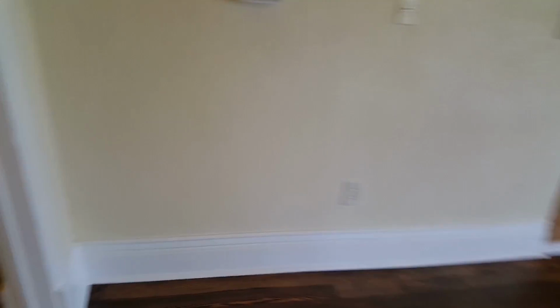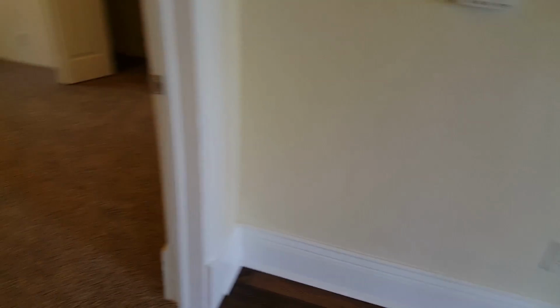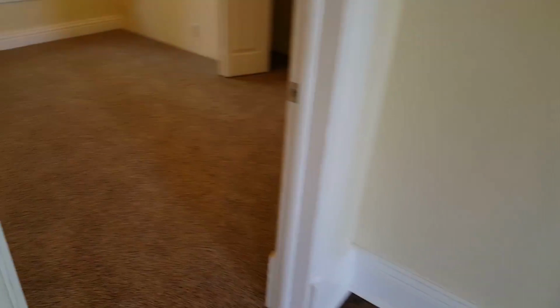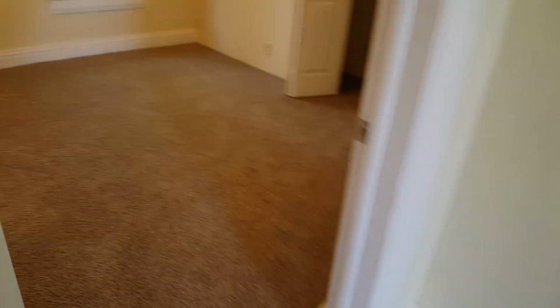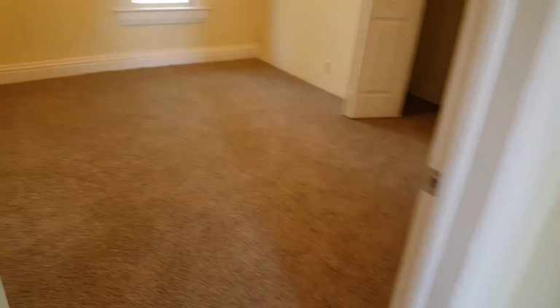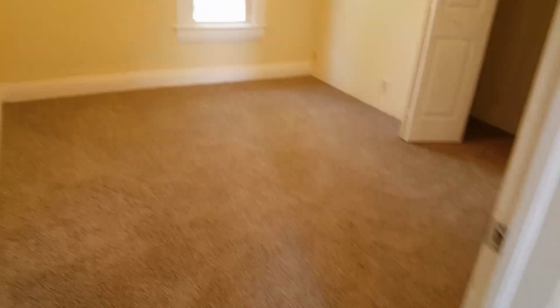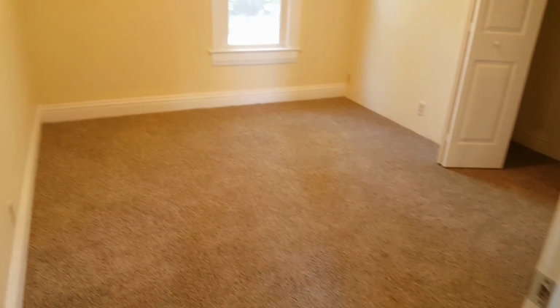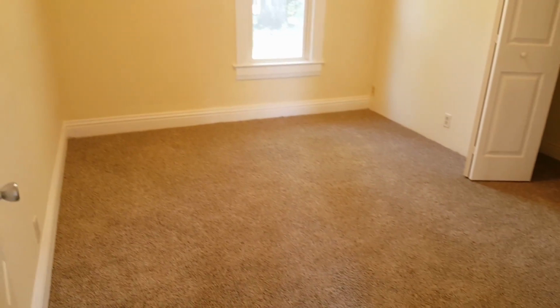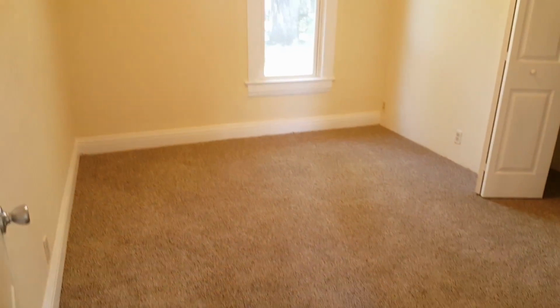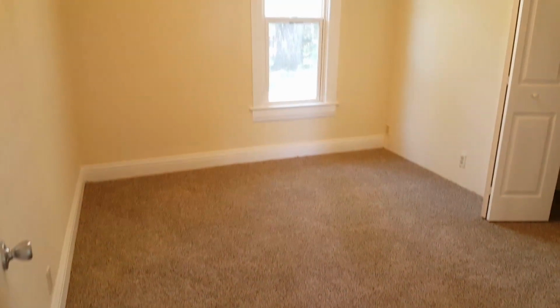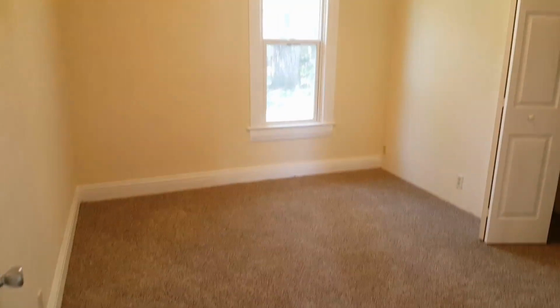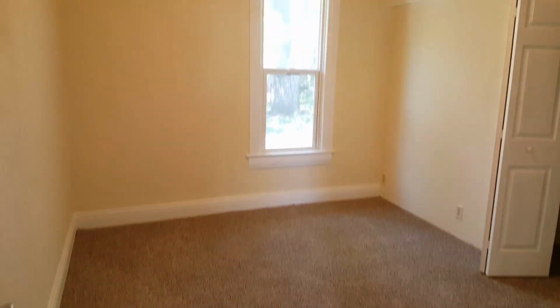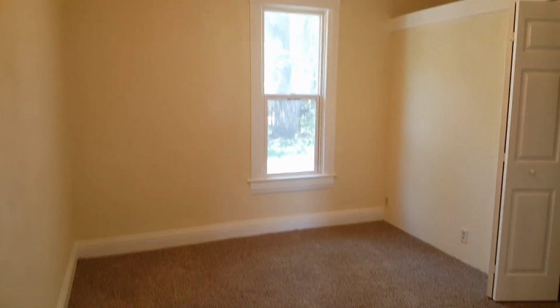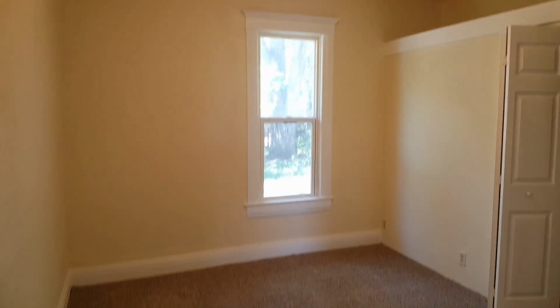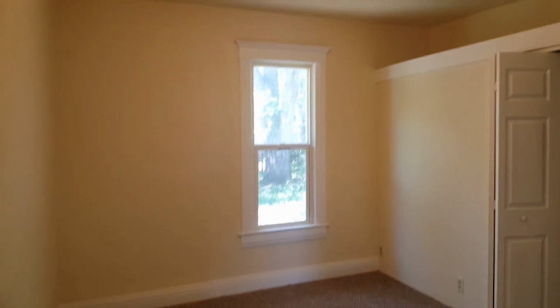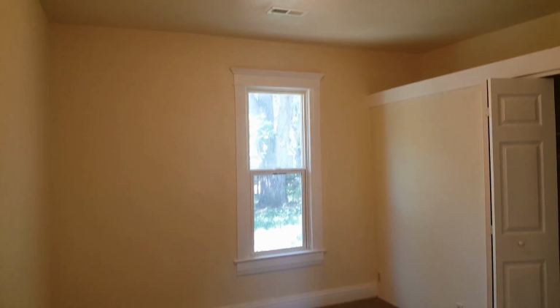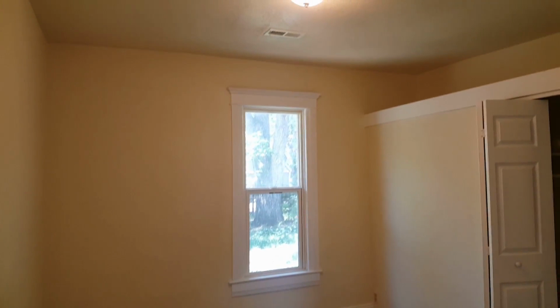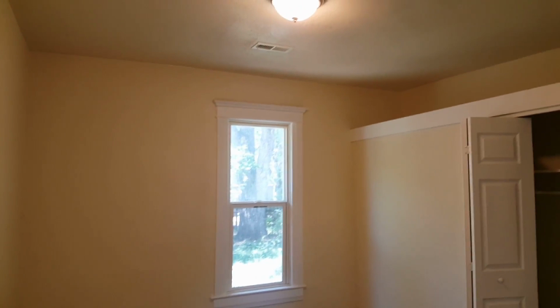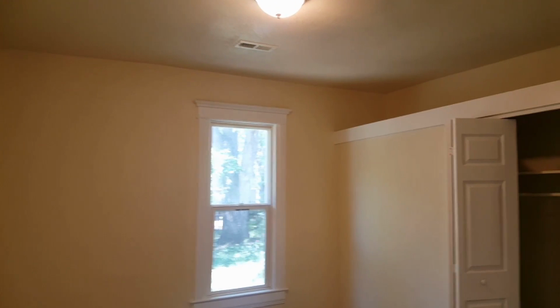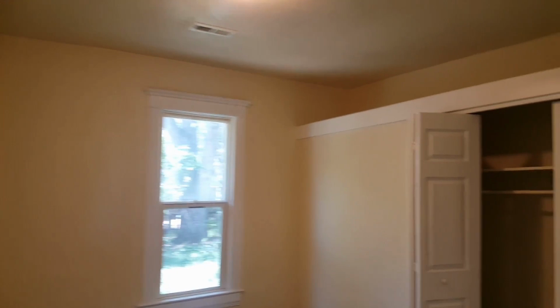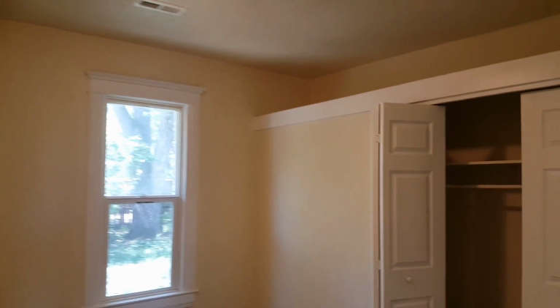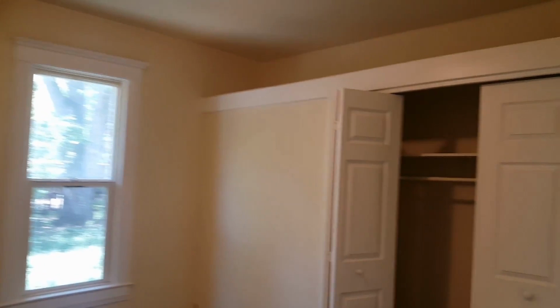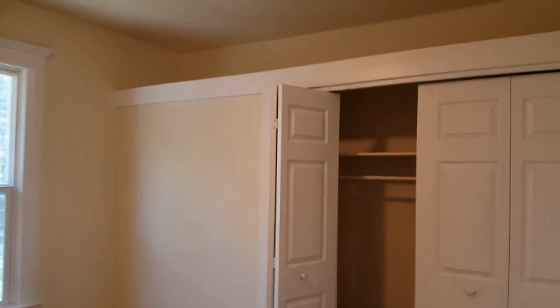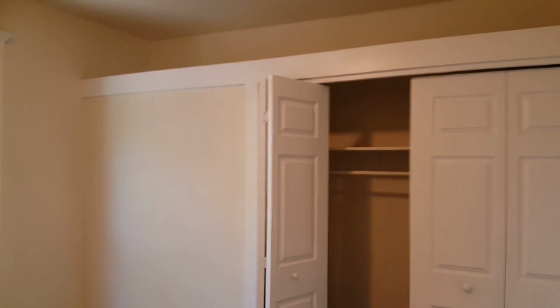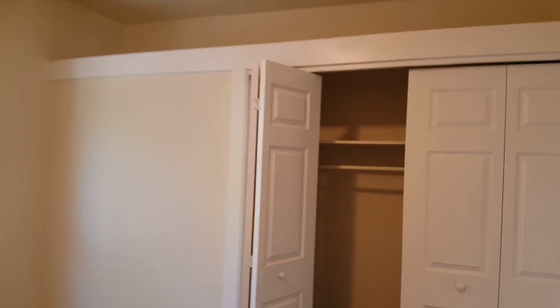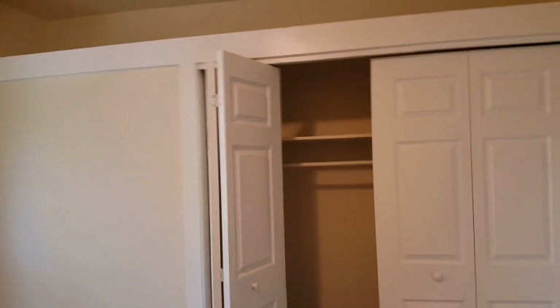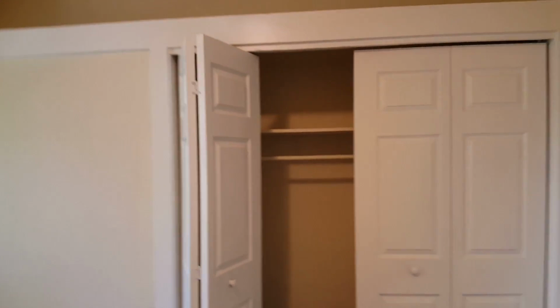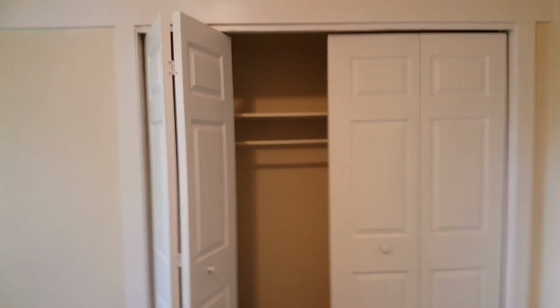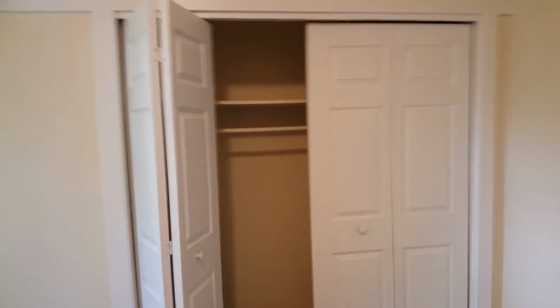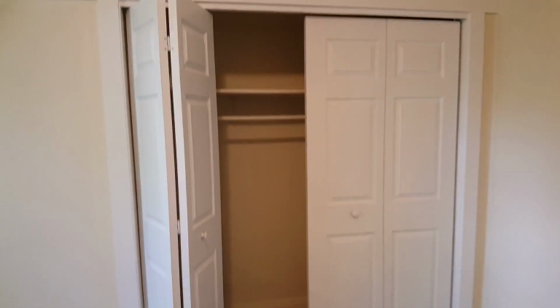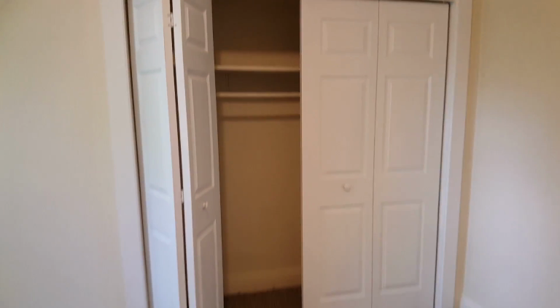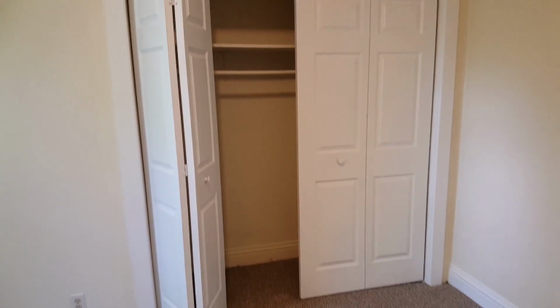Here's the other bedroom. That closet was already there, but we put new doors on it.